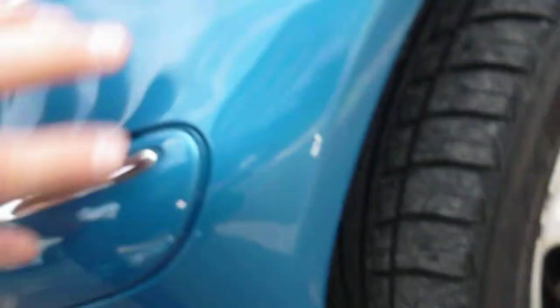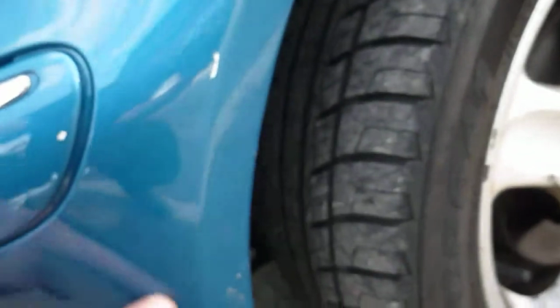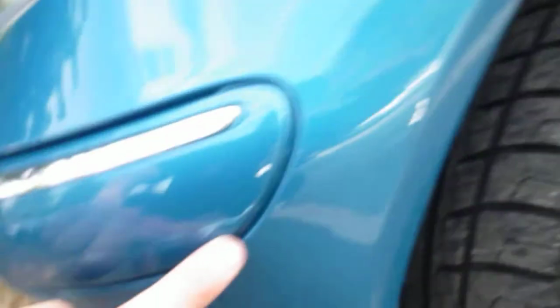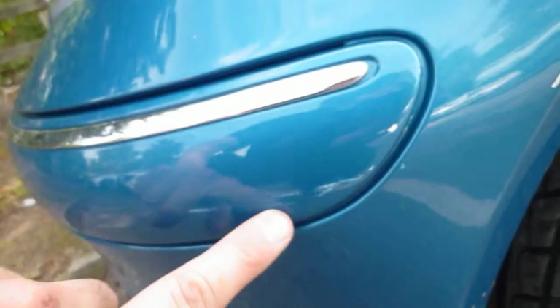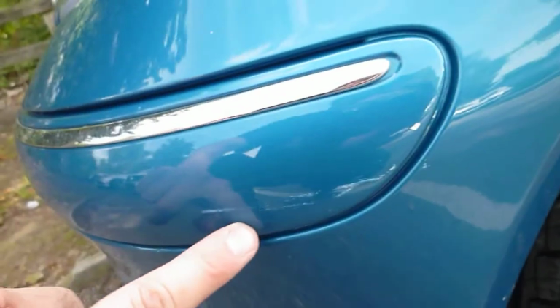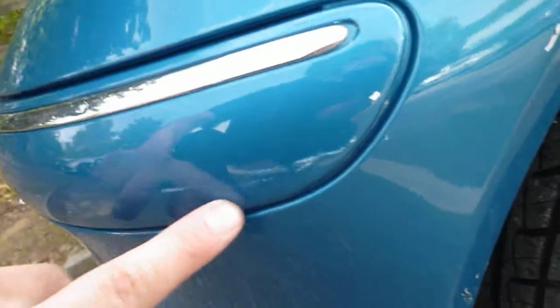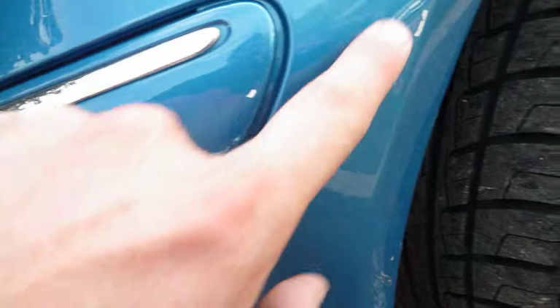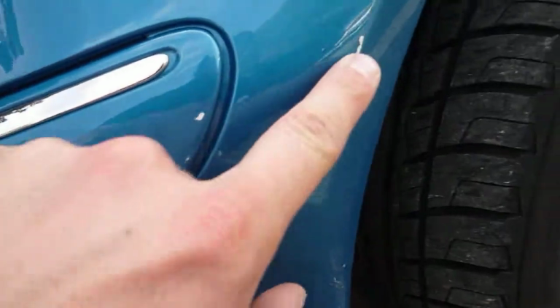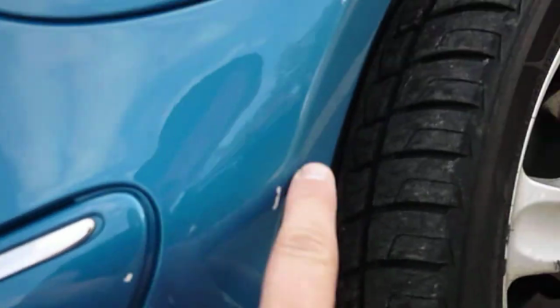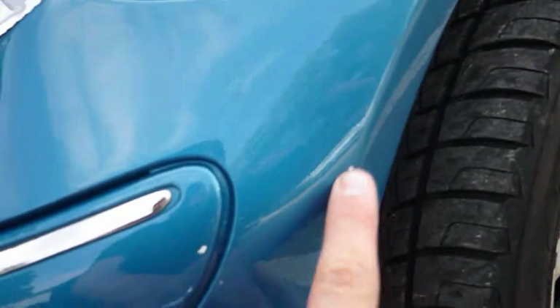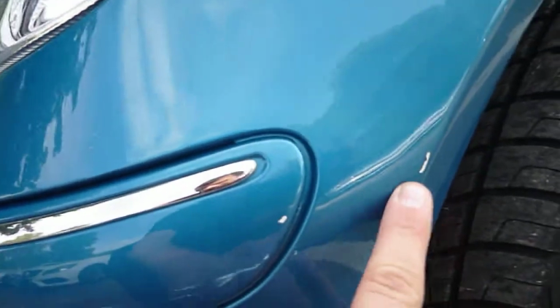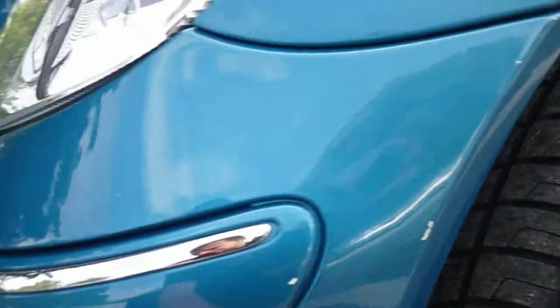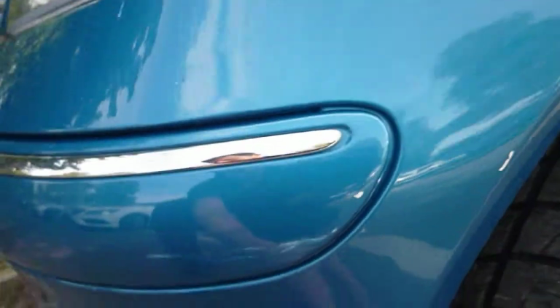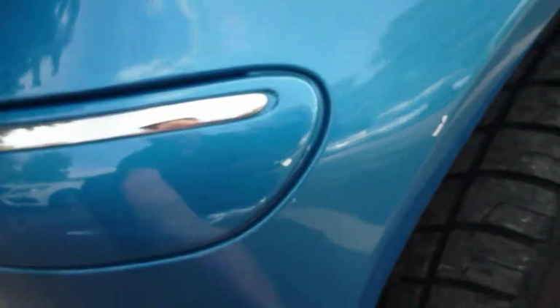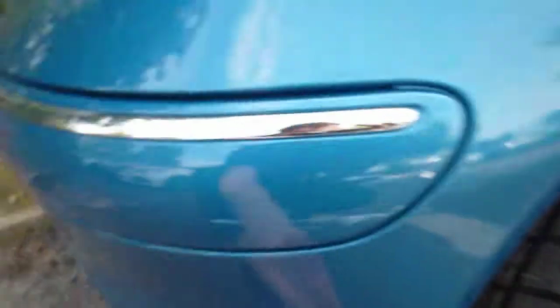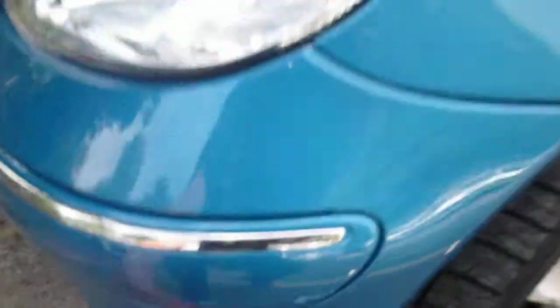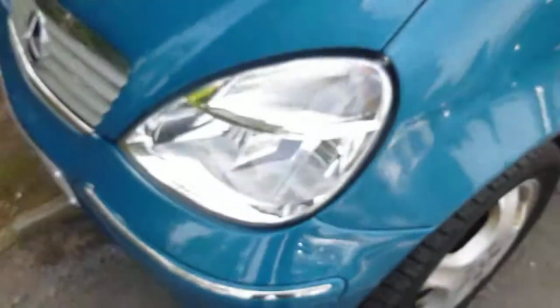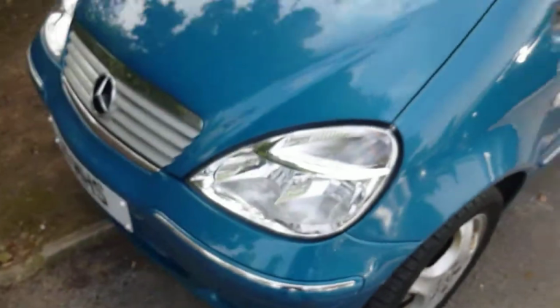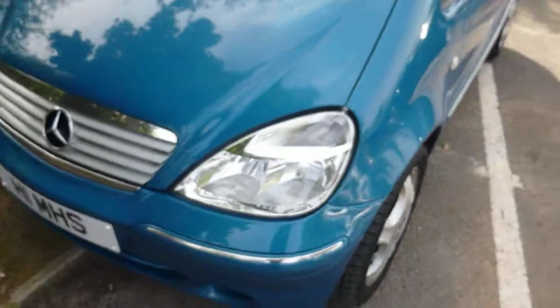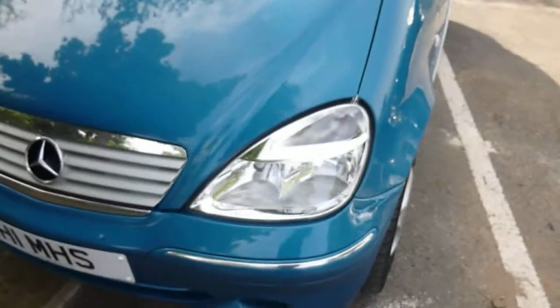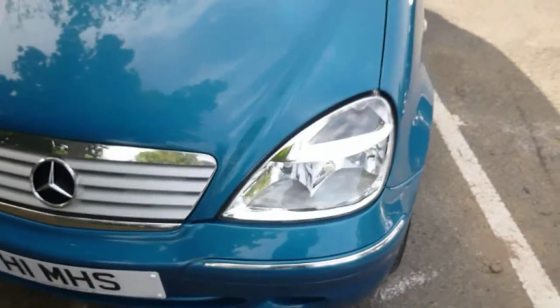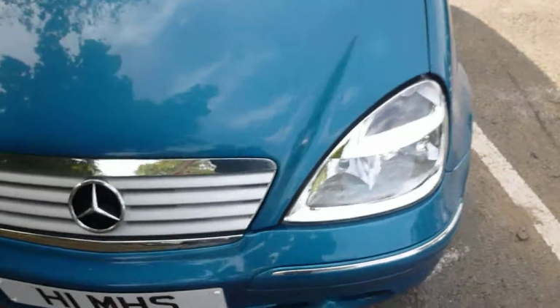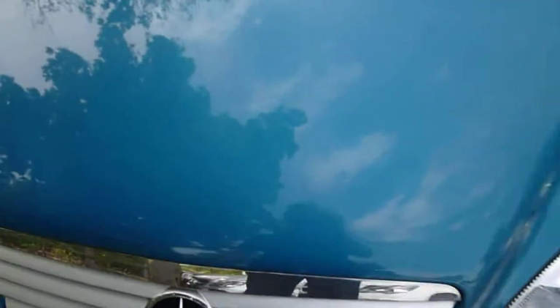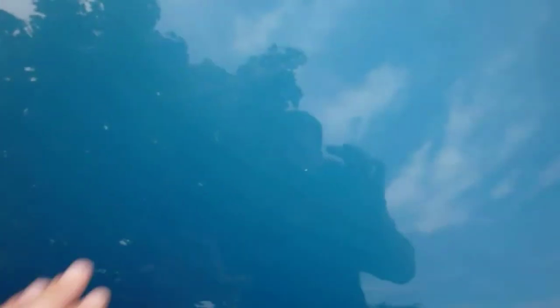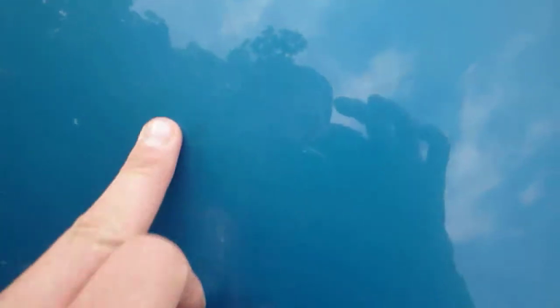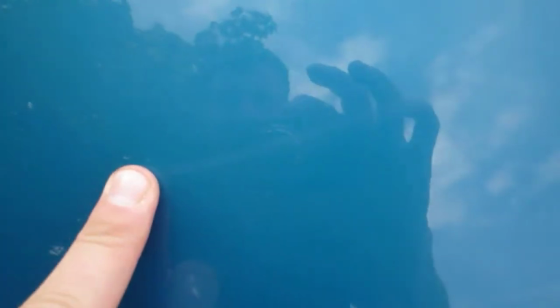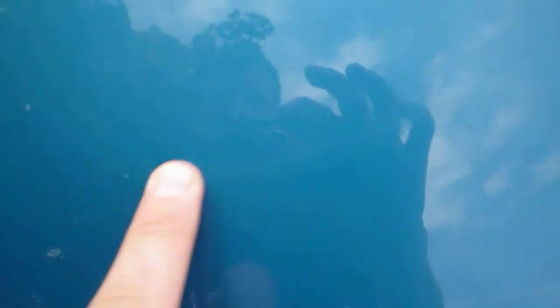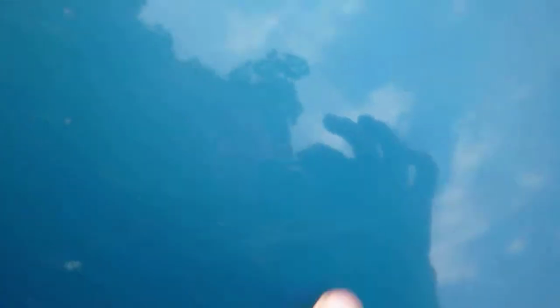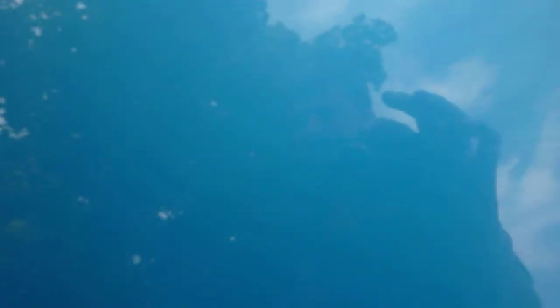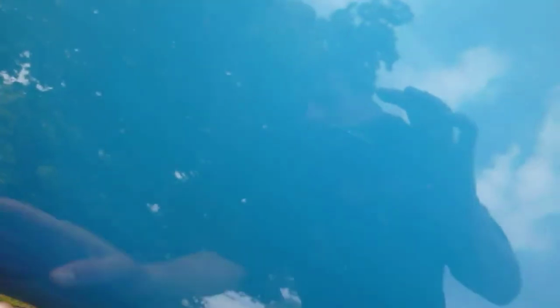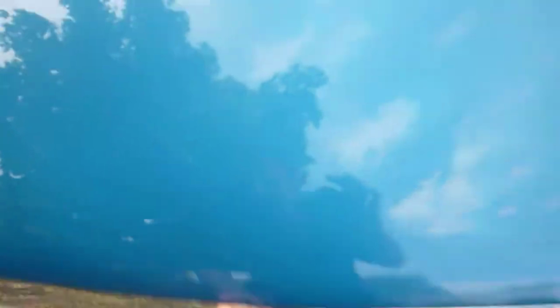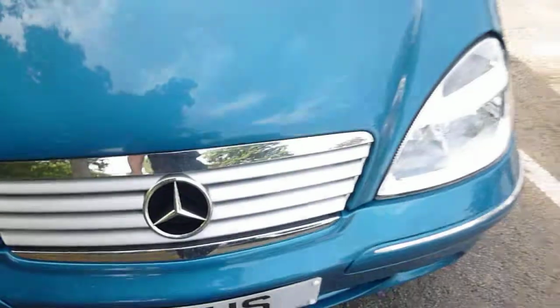Front bumper has got a scuff on it just there — maybe just a touch in really, get away with that. A few light scratches on the bonnet, they'll just buff out — you can't get your nail in them.